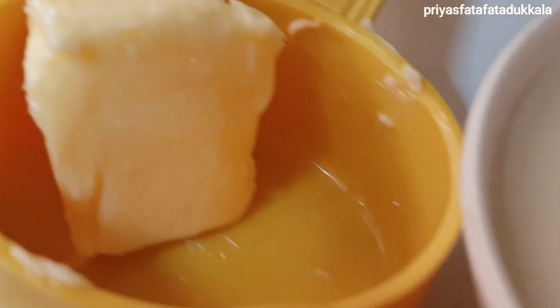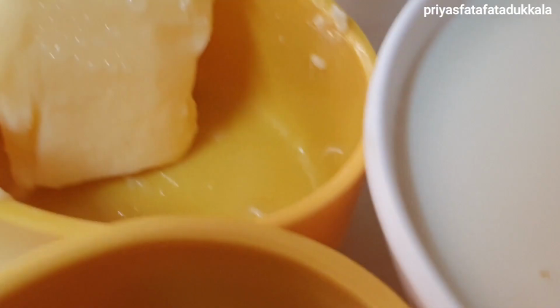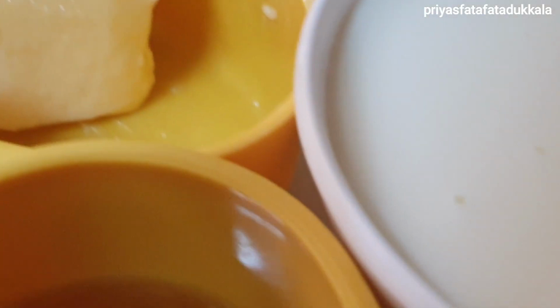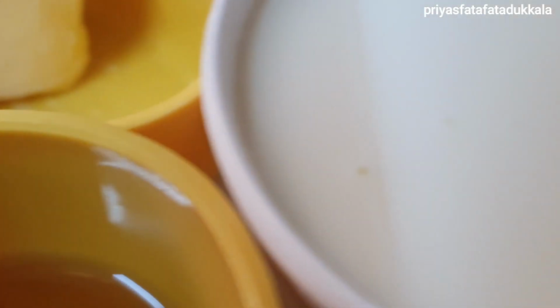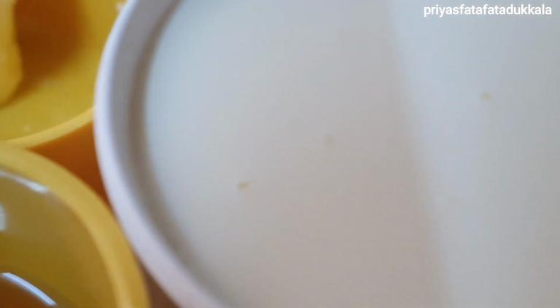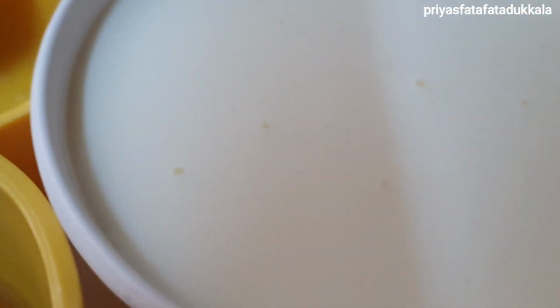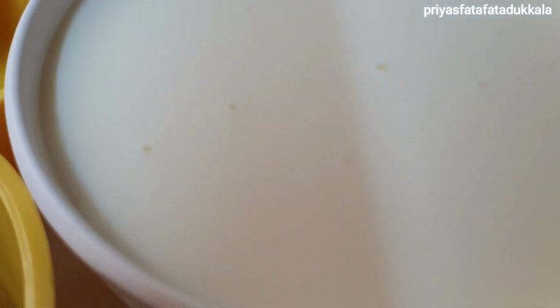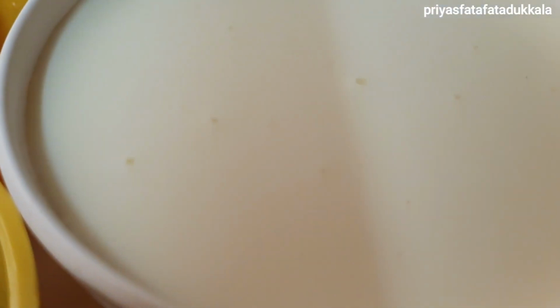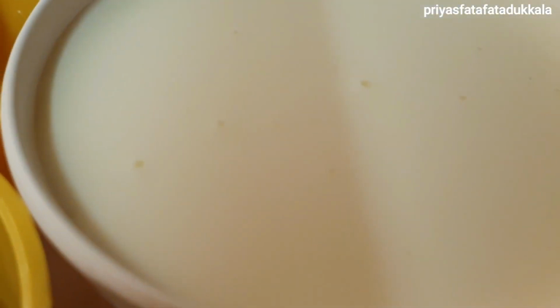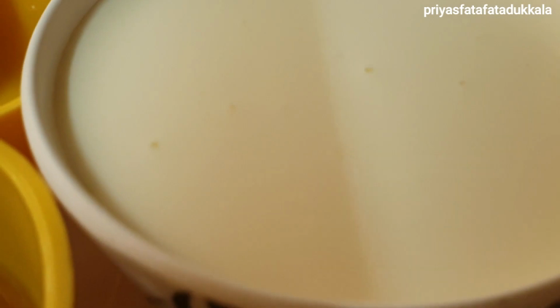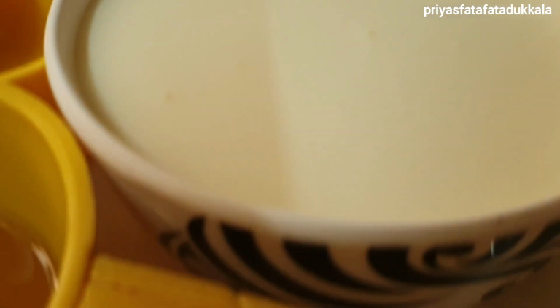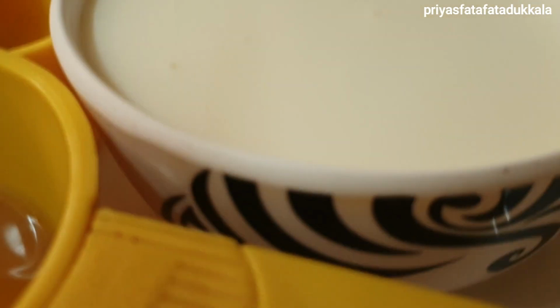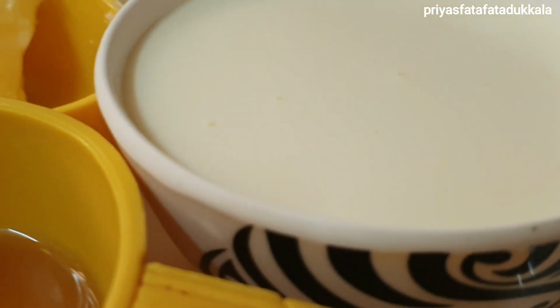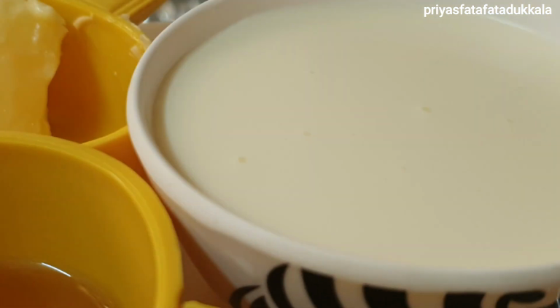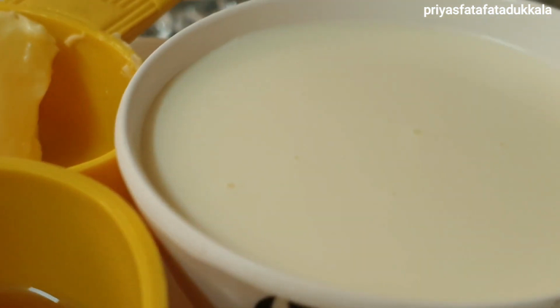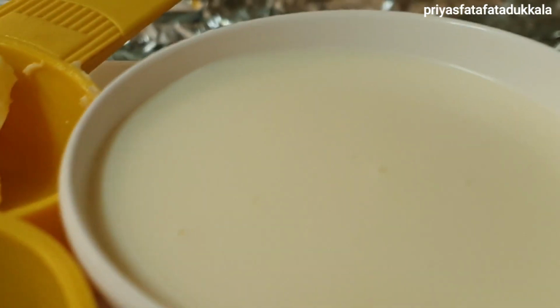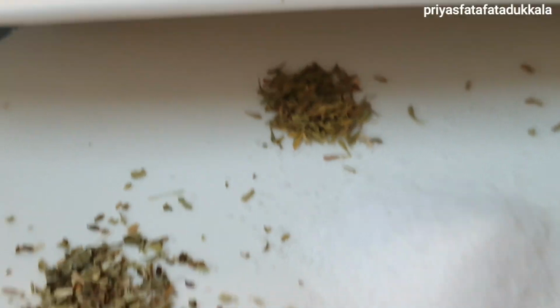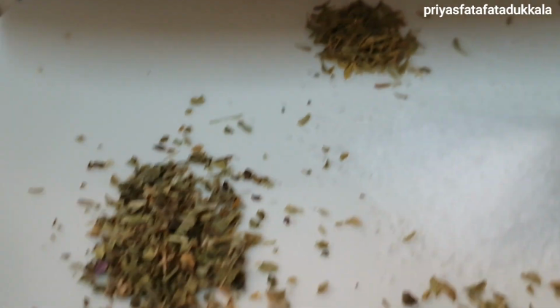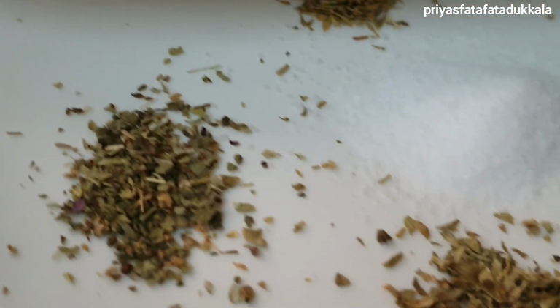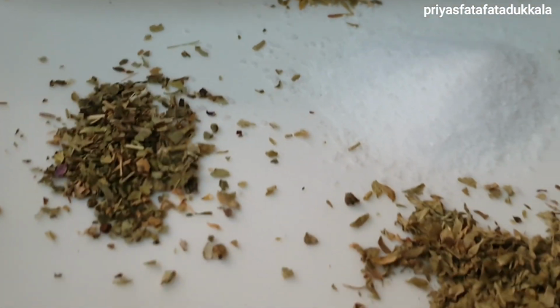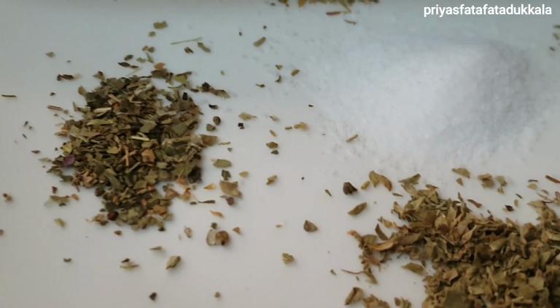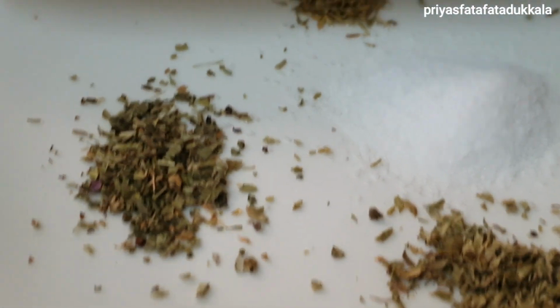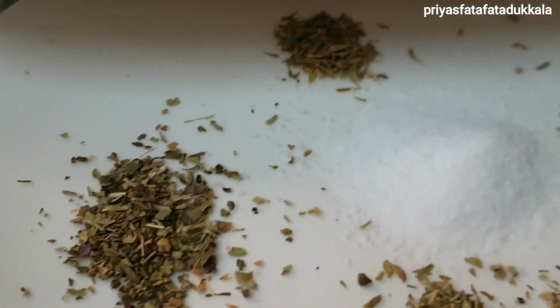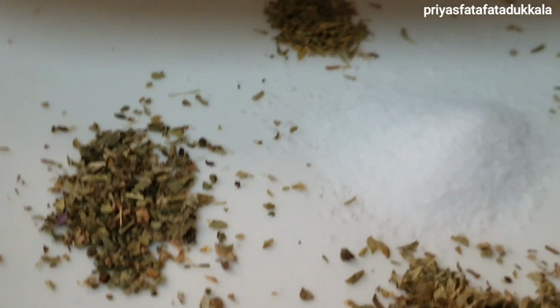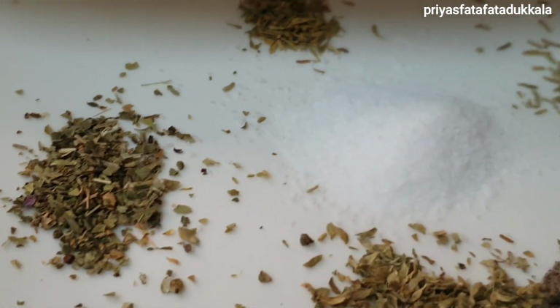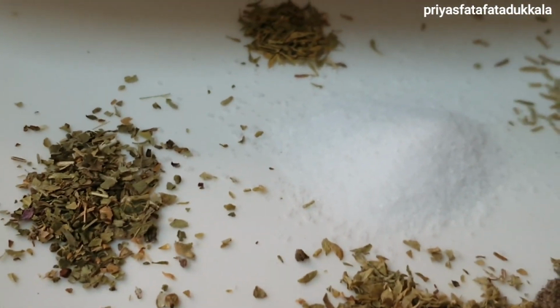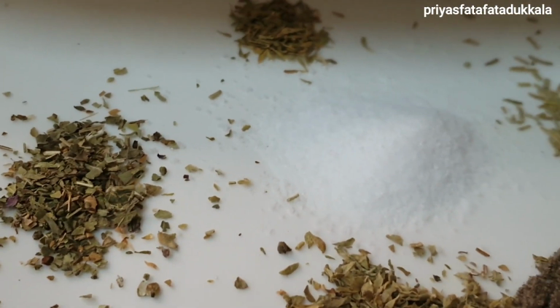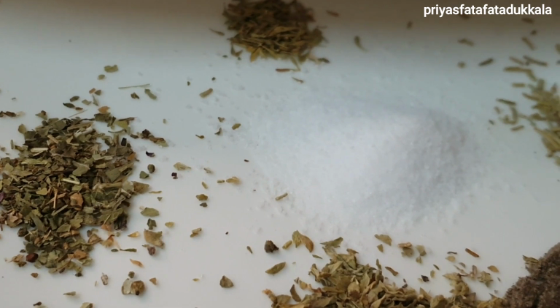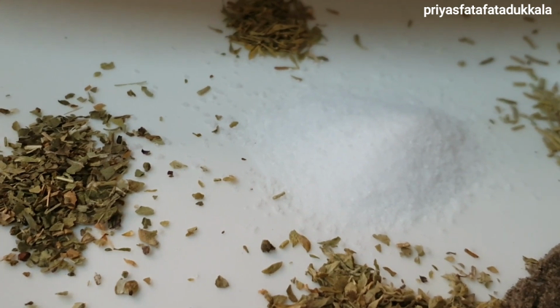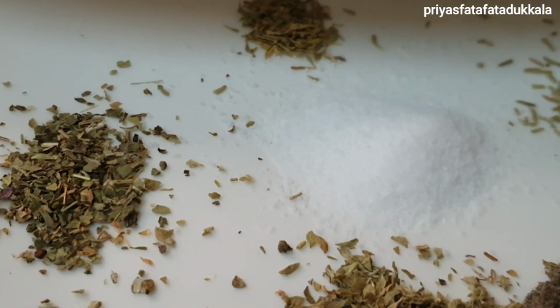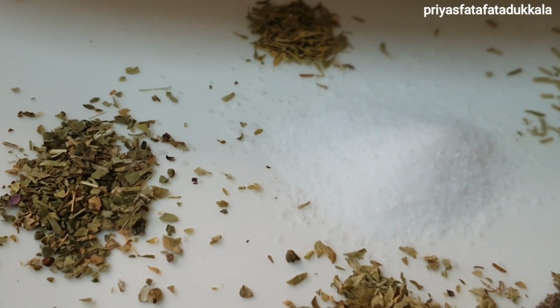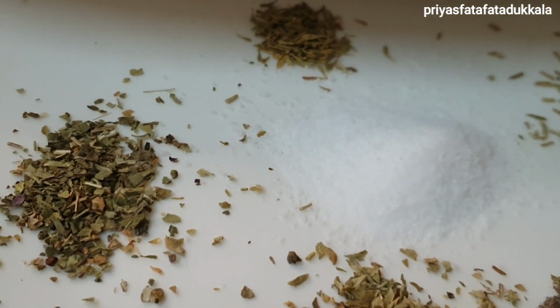Cooking cream 400 ml, and dried herbs such as oregano, thyme, basil, rosemary — less than quarter teaspoon each.